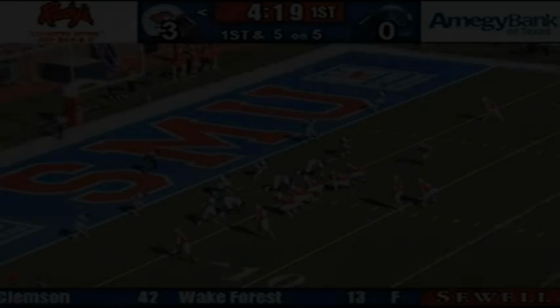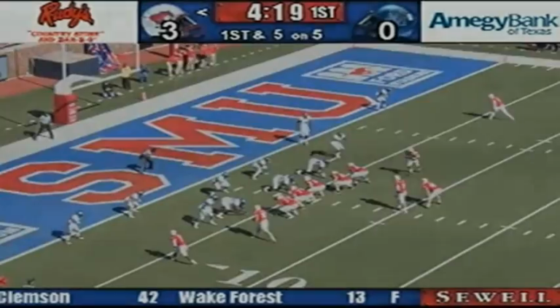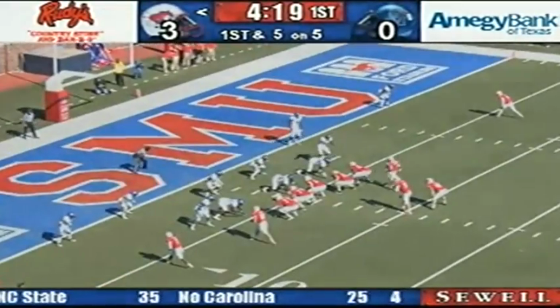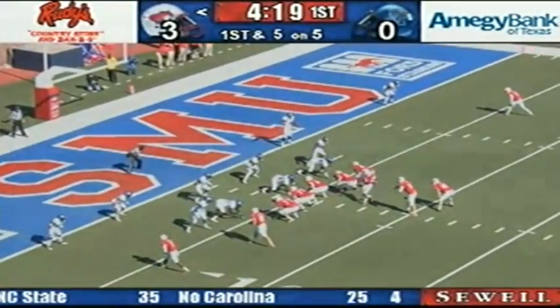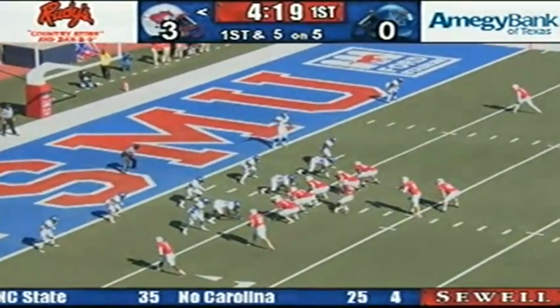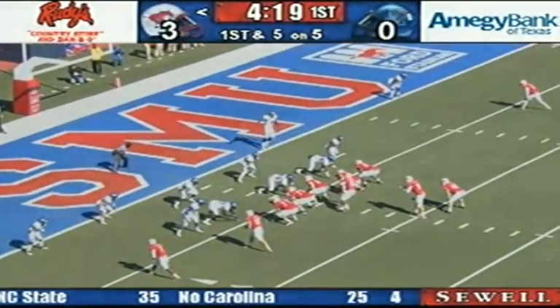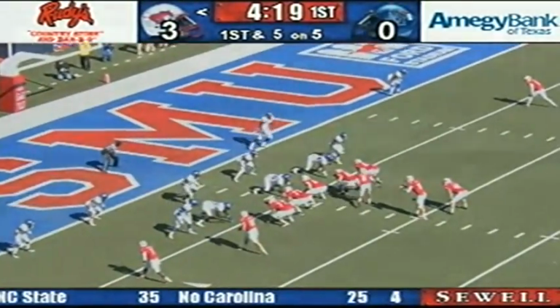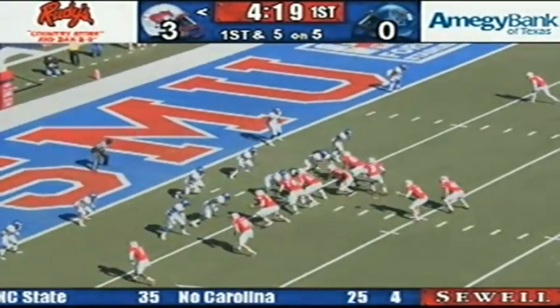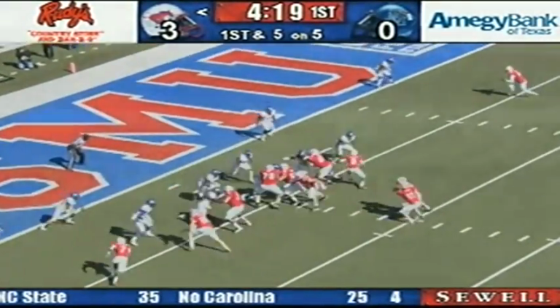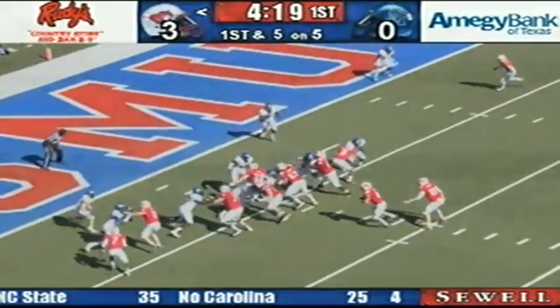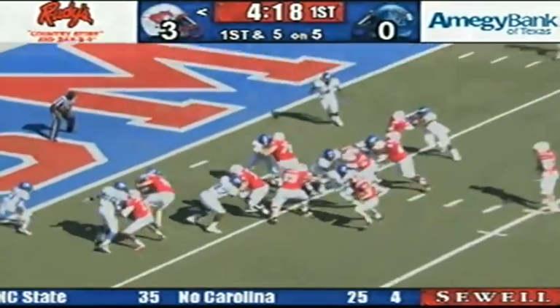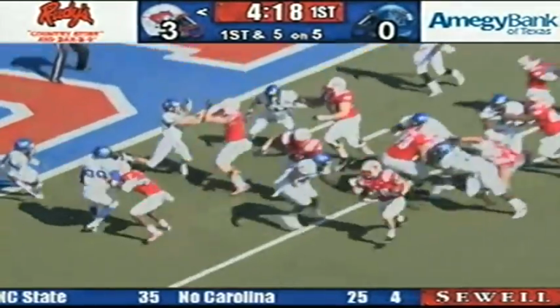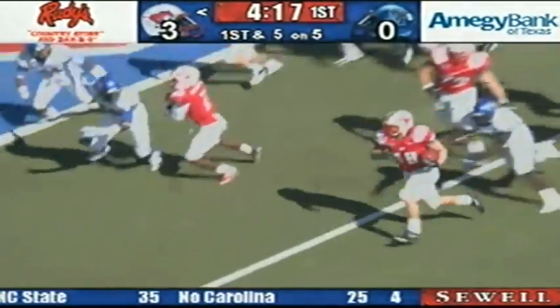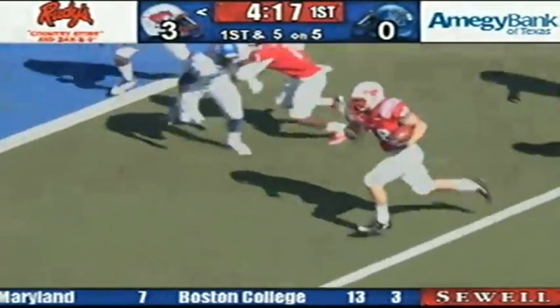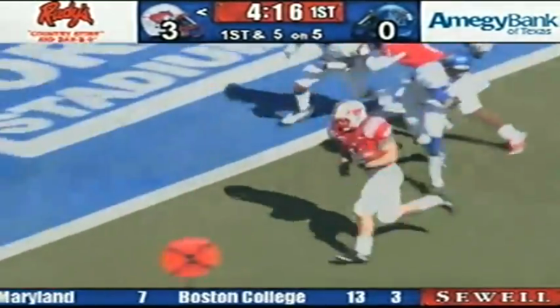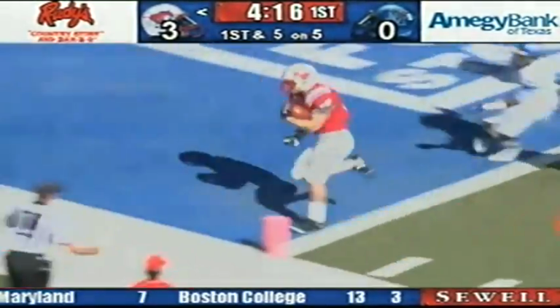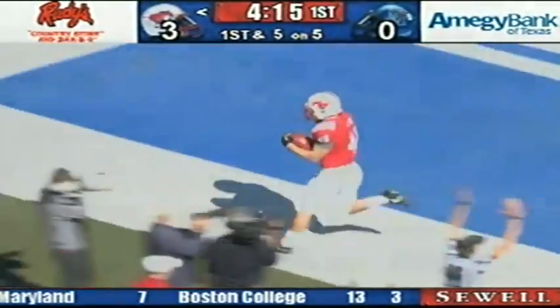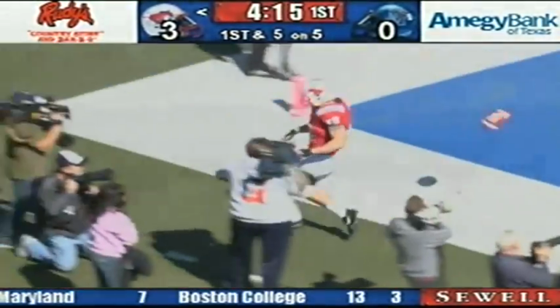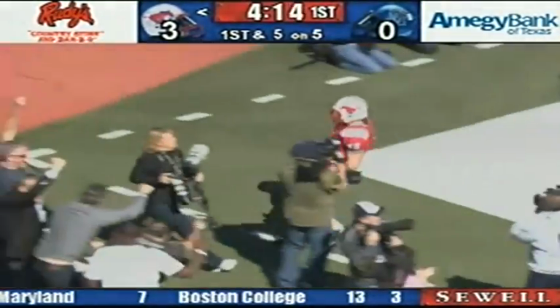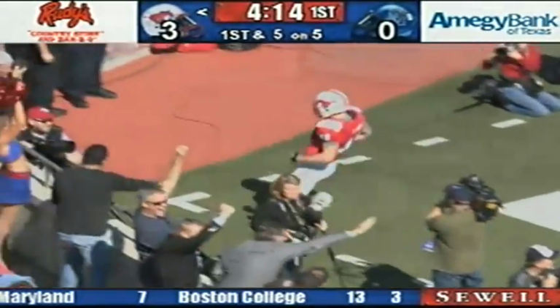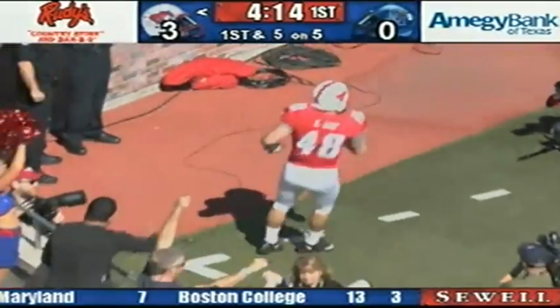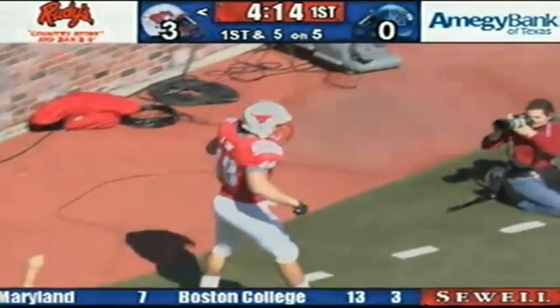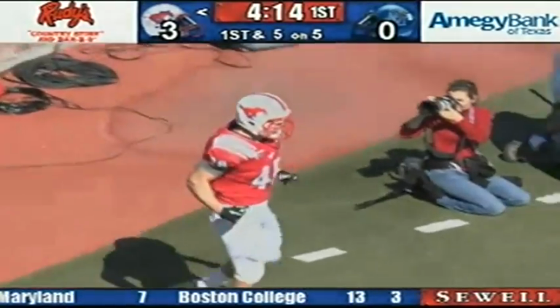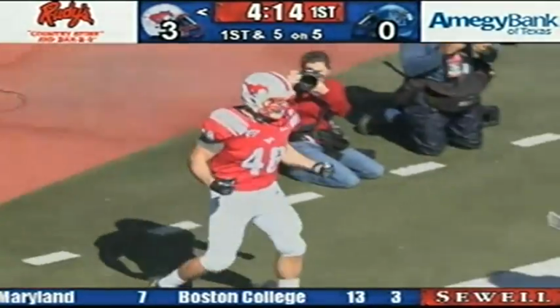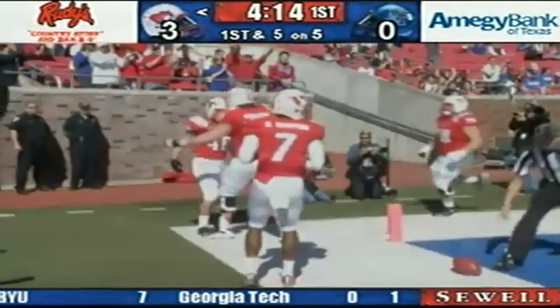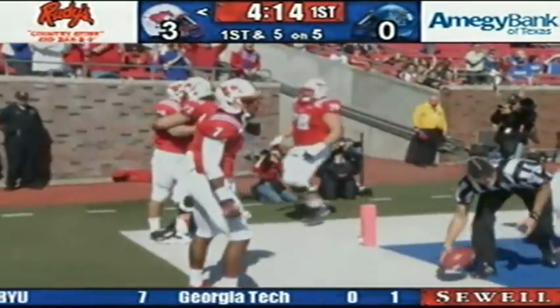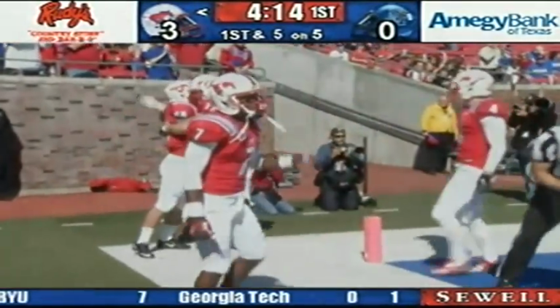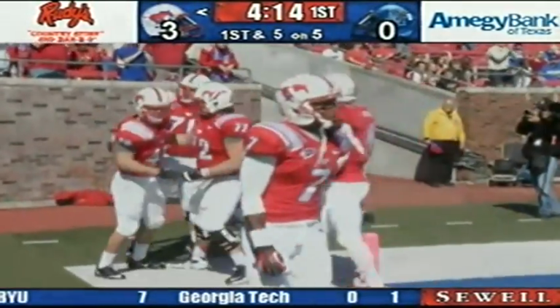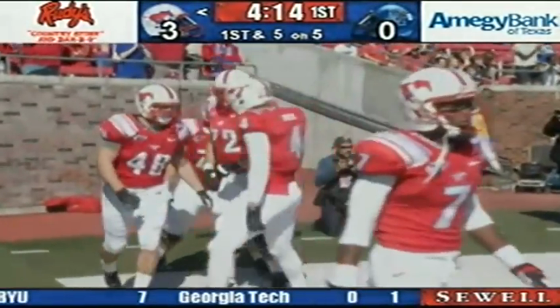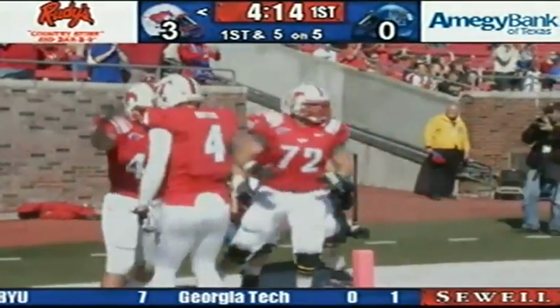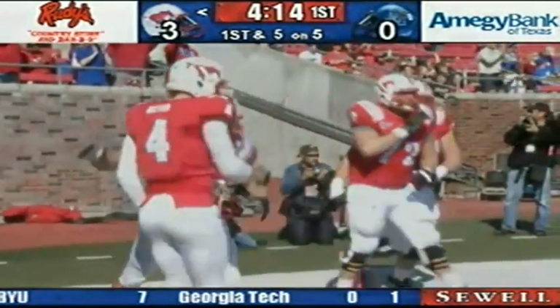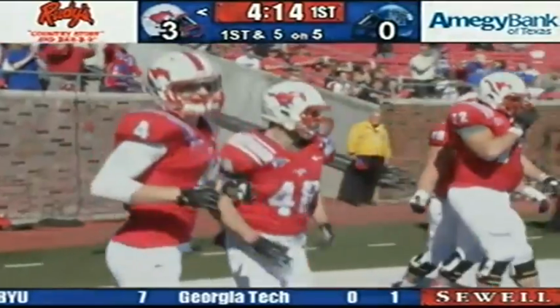On this formation for SMU, there's Johnson, motions left, now back right, handoff, Zach Lyon going off the left edge, to the 5 — touchdown SMU! Zach Lyon, touchdown number 6 on the season, and the Mustangs make it 9-0.